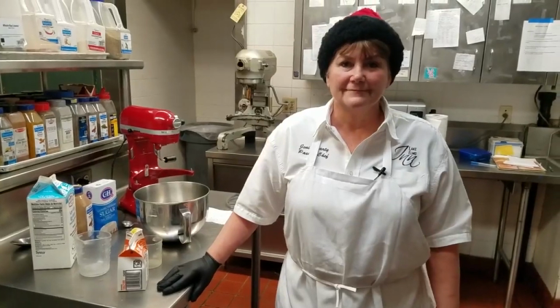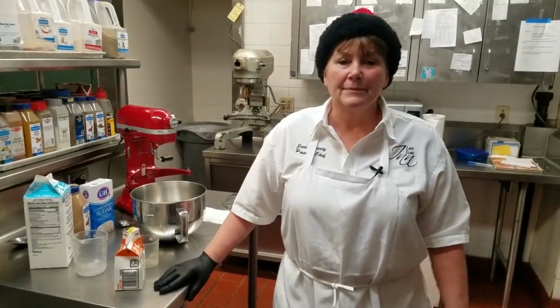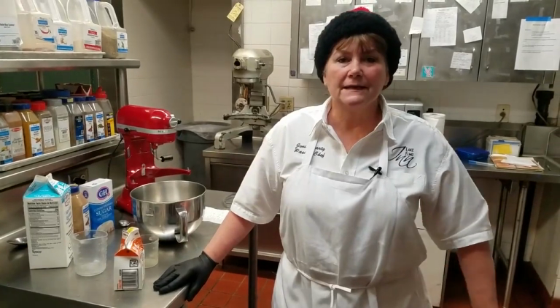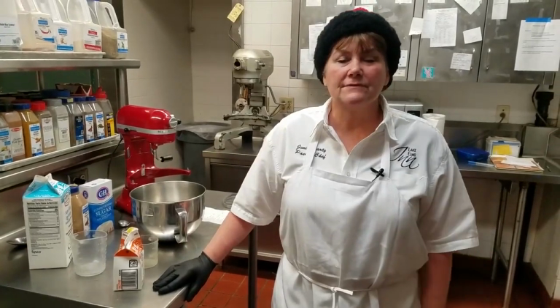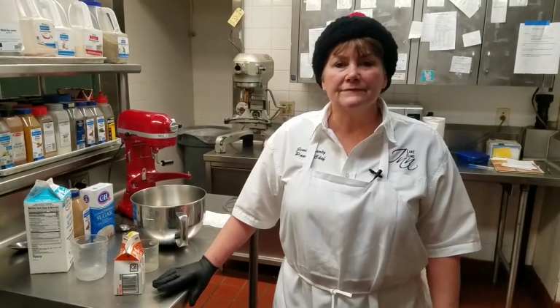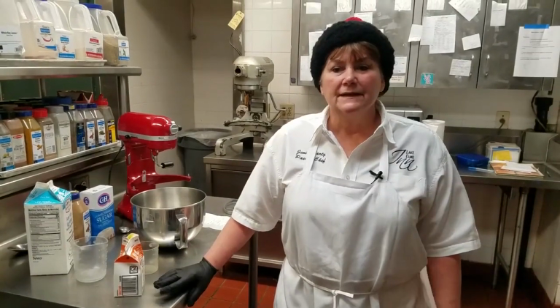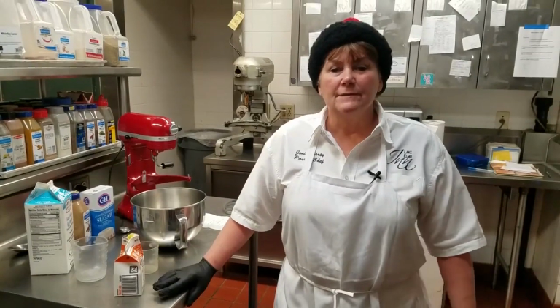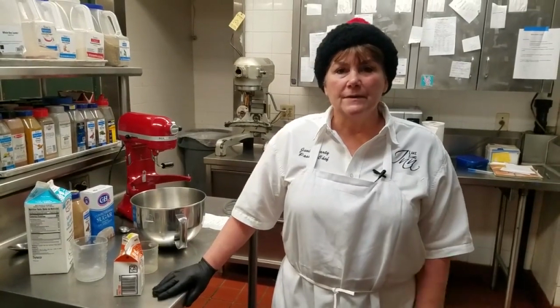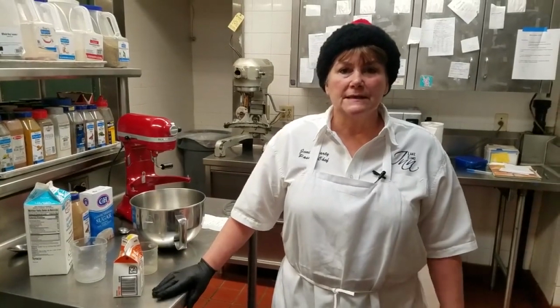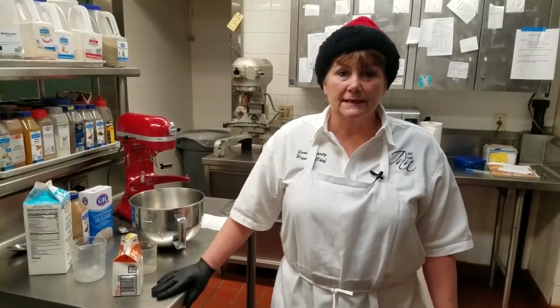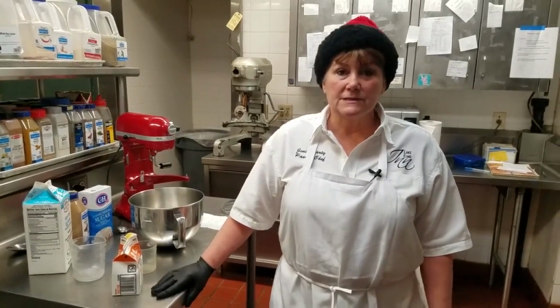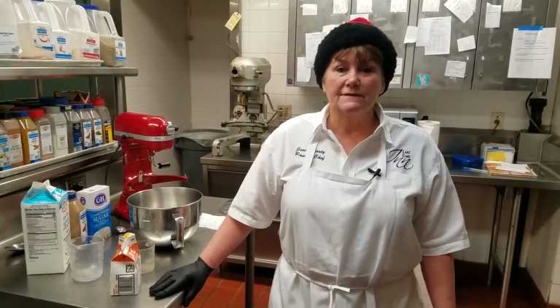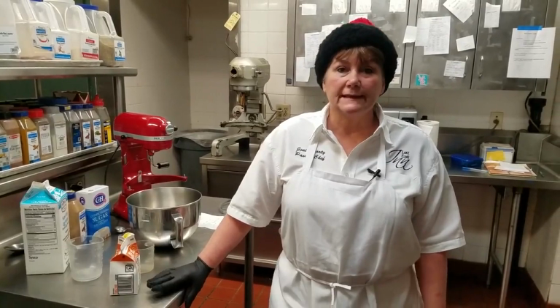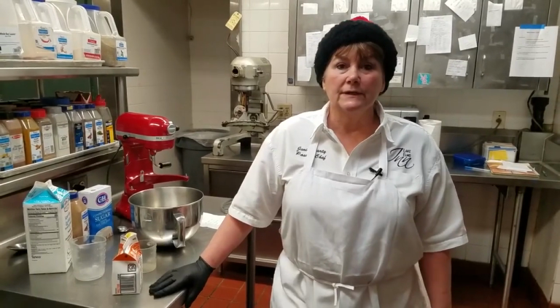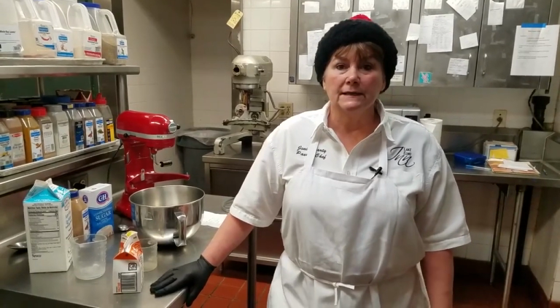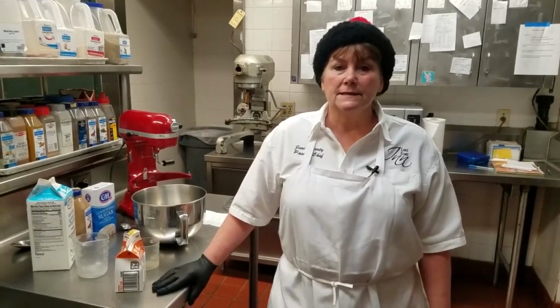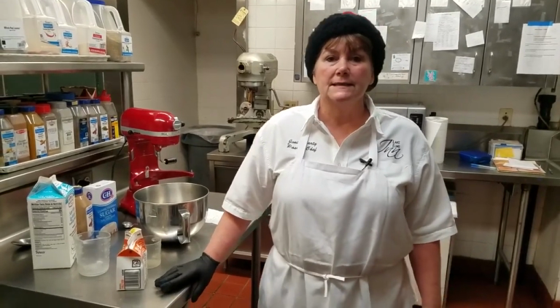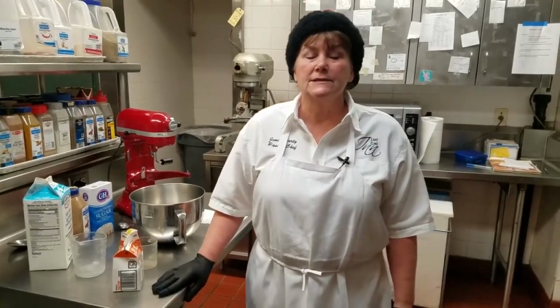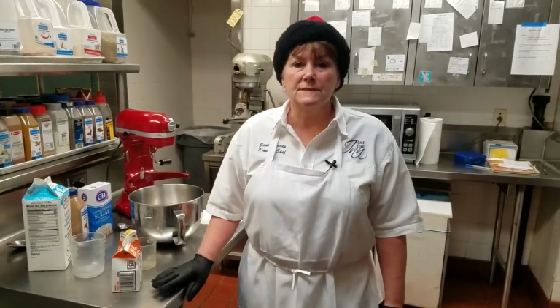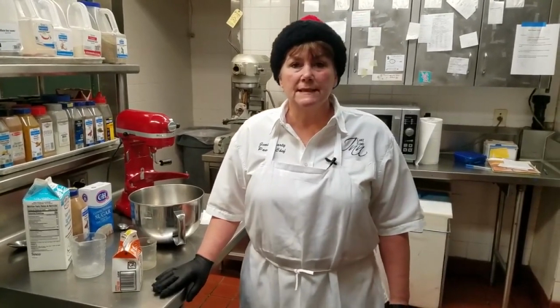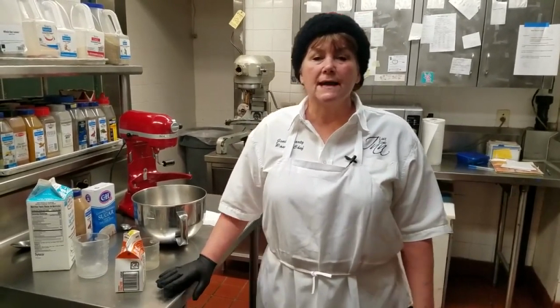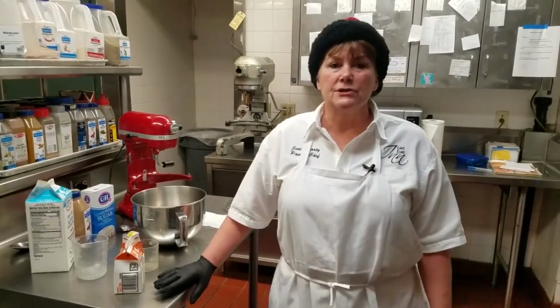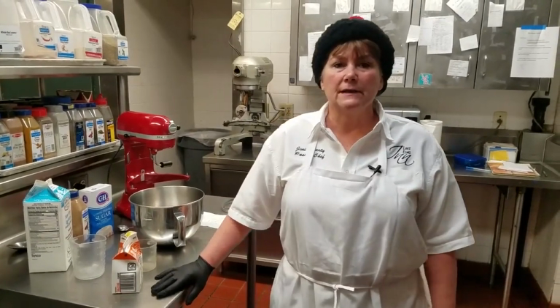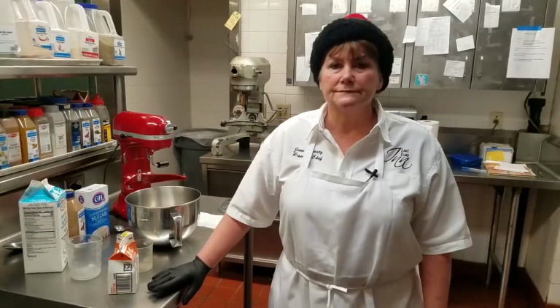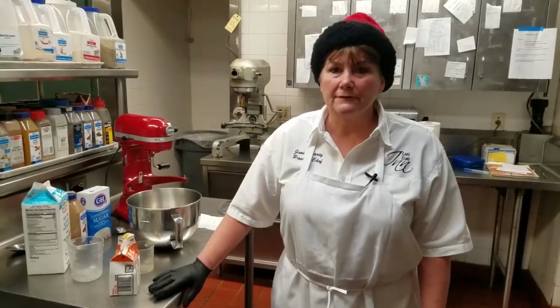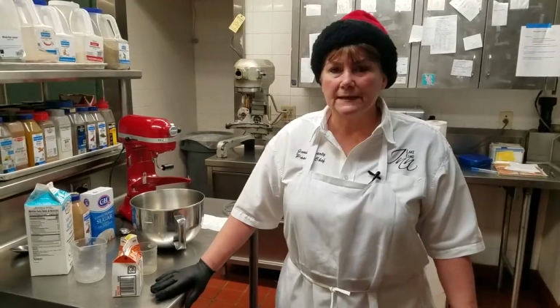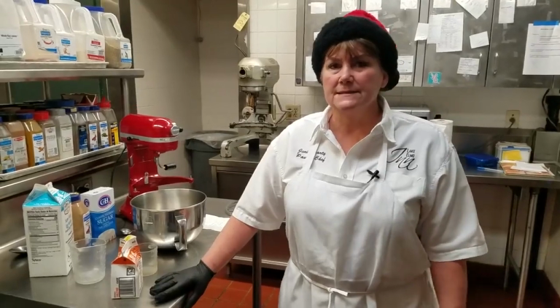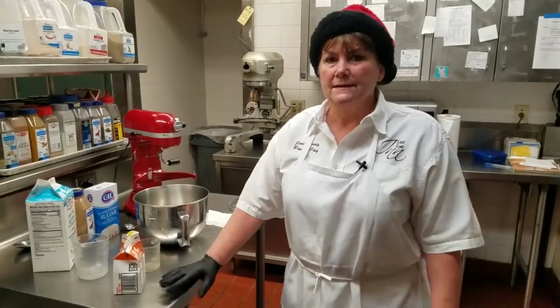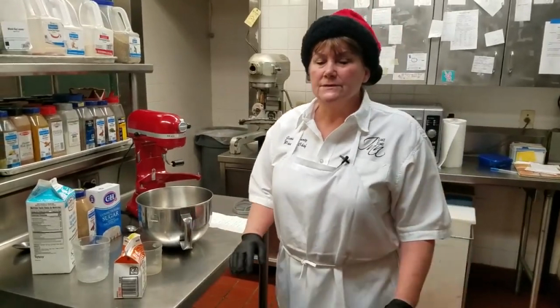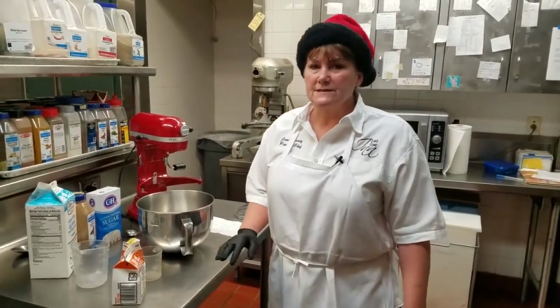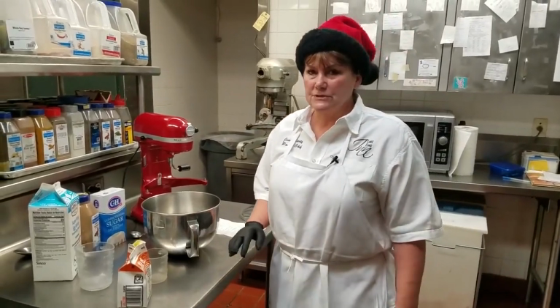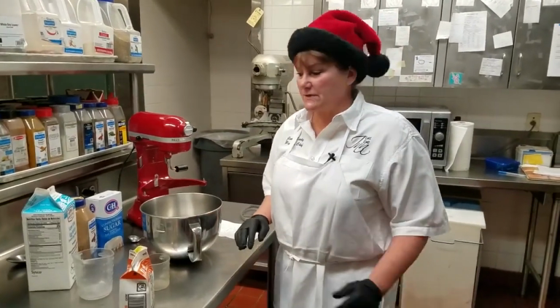Happy holidays to everyone. I'm Joni Marty, the executive pastry chef at the Lake M.O.N., and the inside scoop today is Tom and Jerry batter. Everybody likes the festive Christmas drinks.